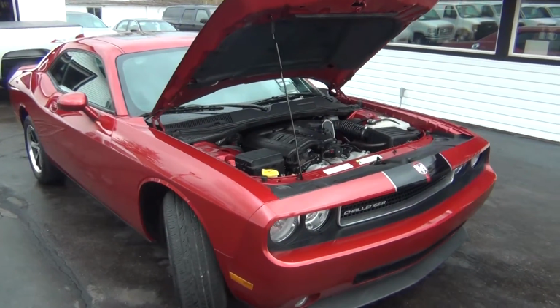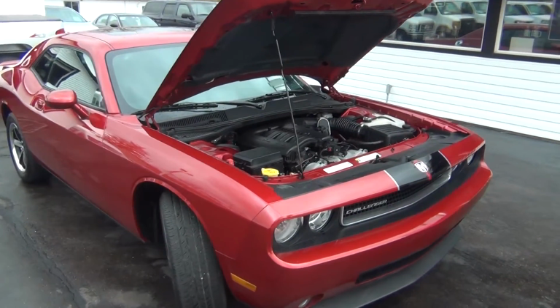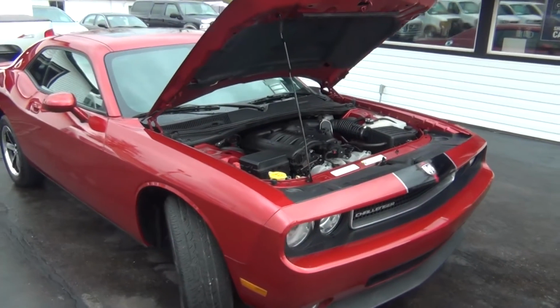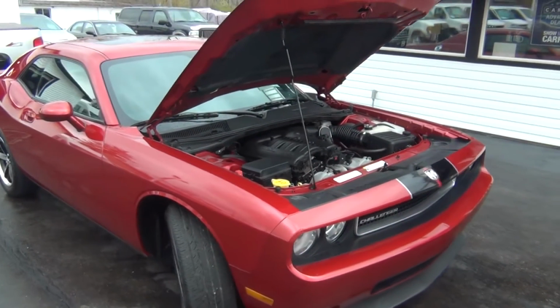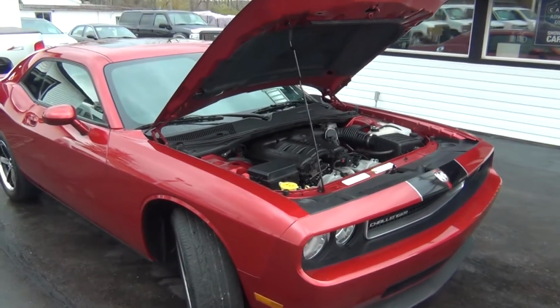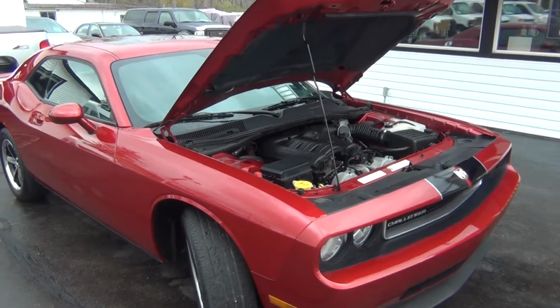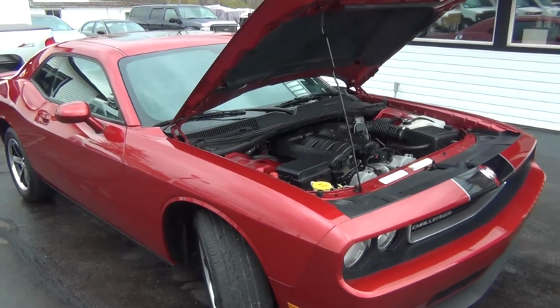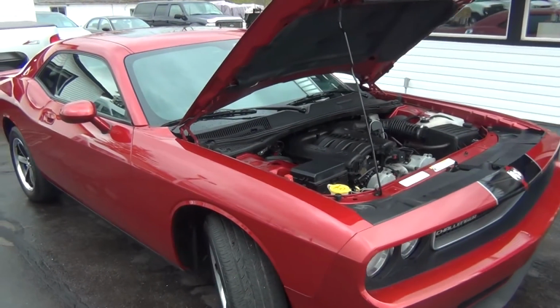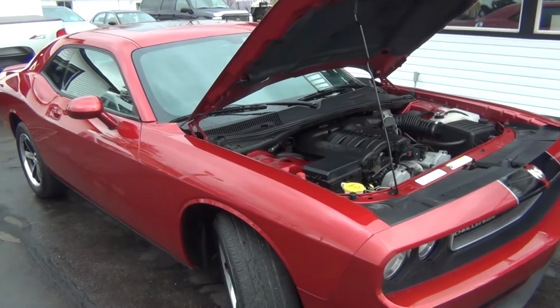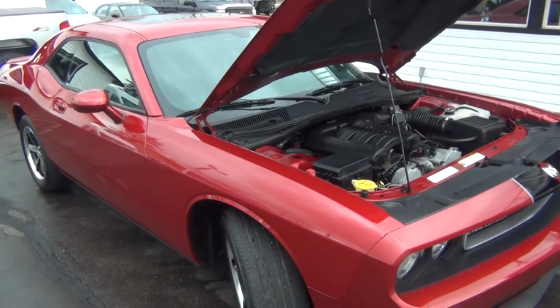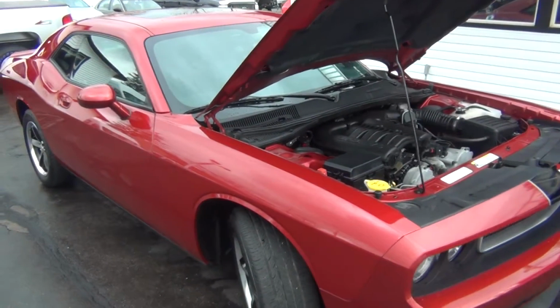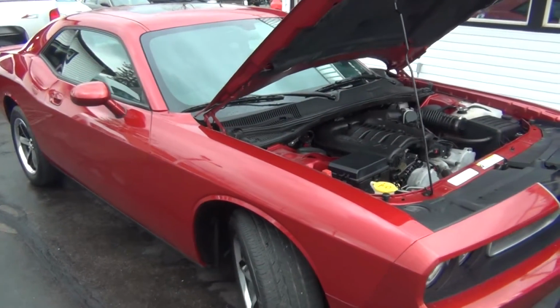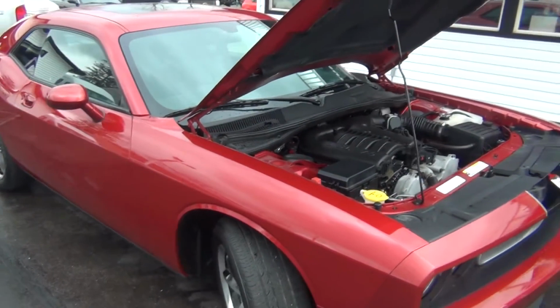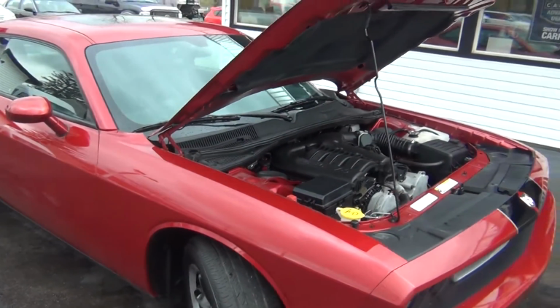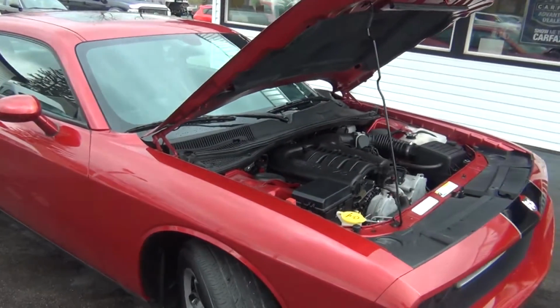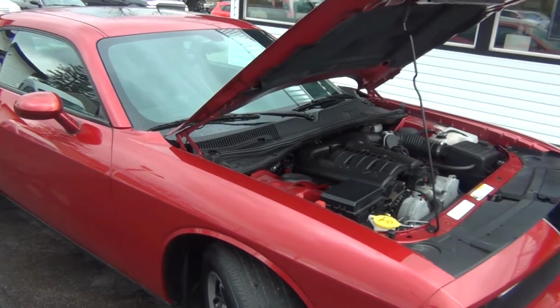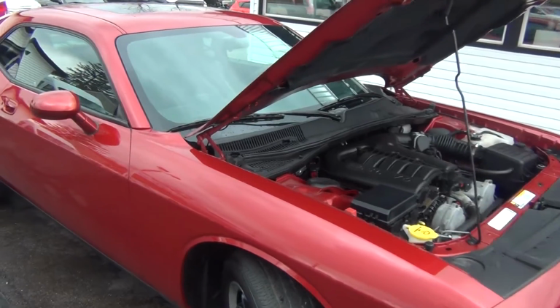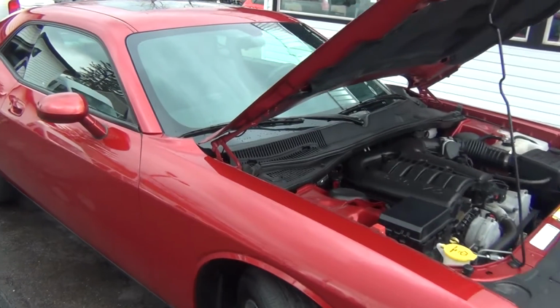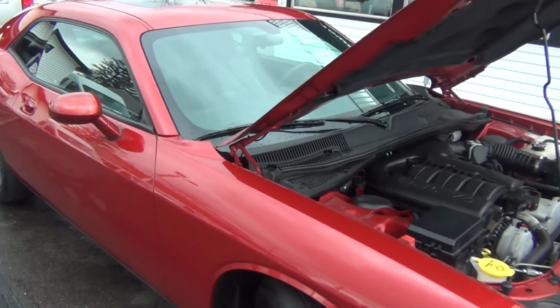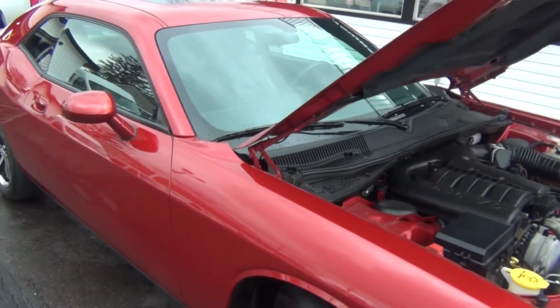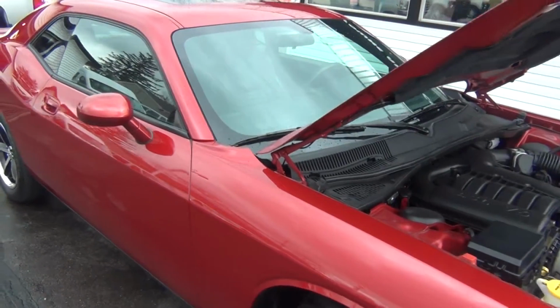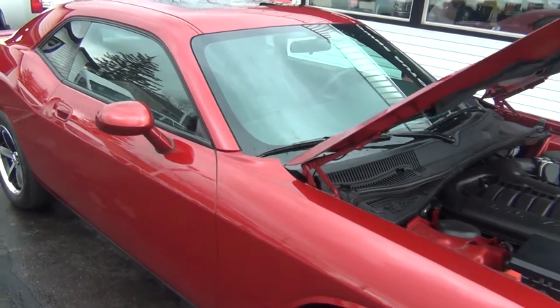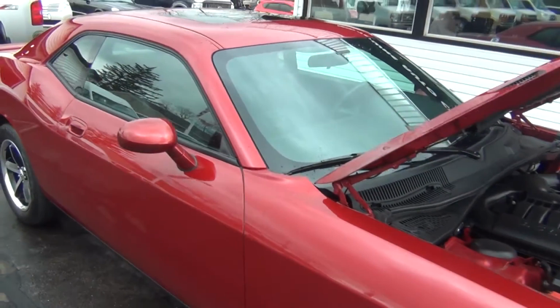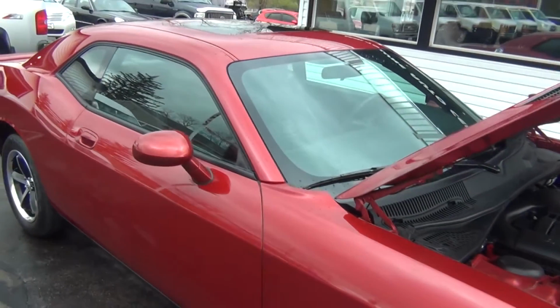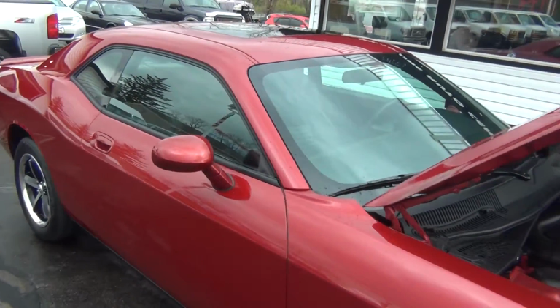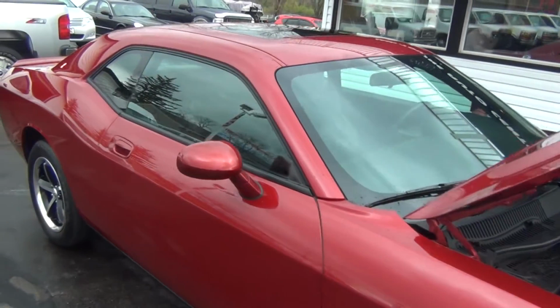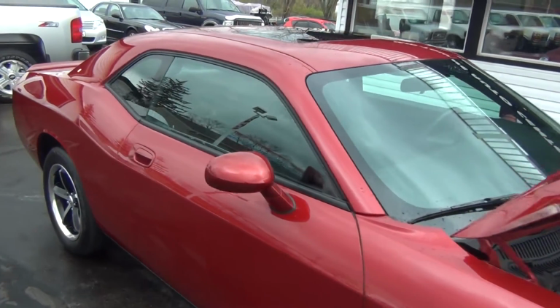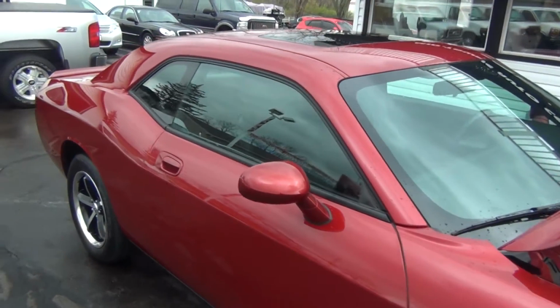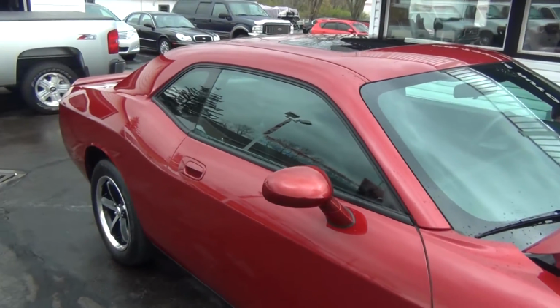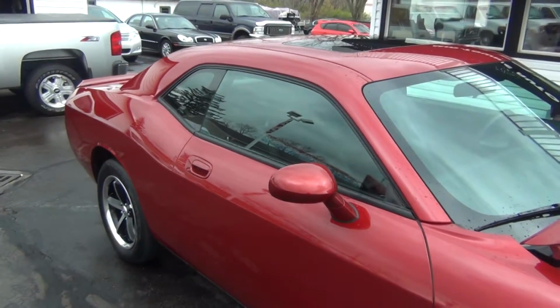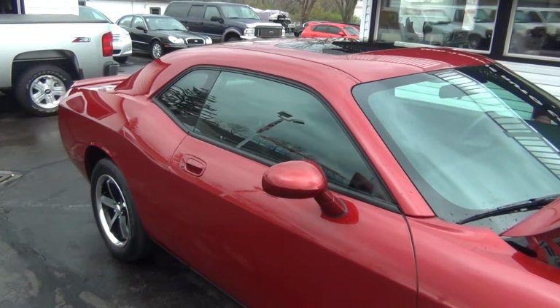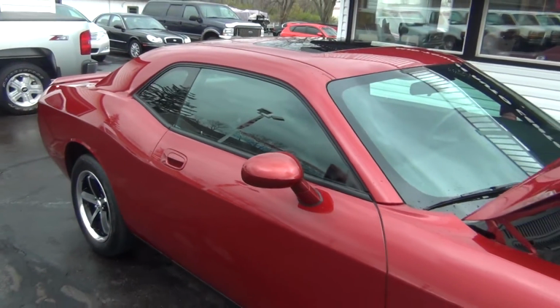Hello and welcome to Midtown Auto Center. My name is Brad and today you are in for a real treat. You're looking at a 2010 Dodge Challenger — this is the SE model.